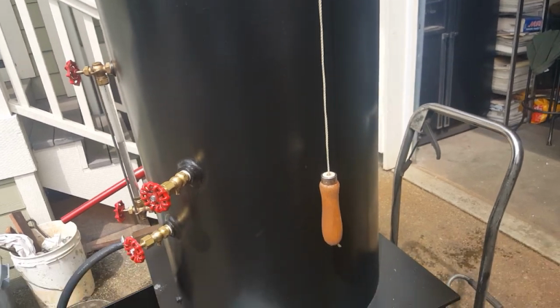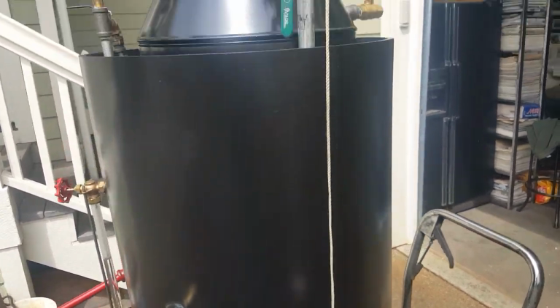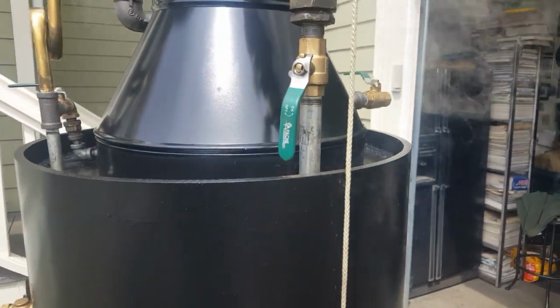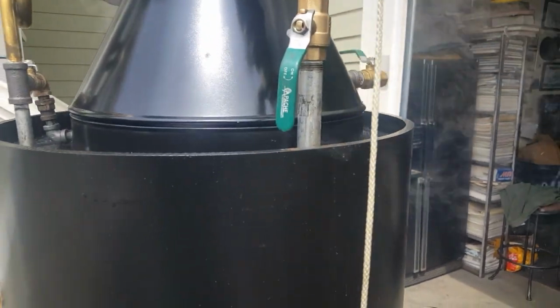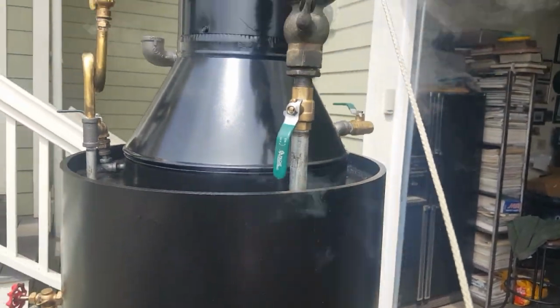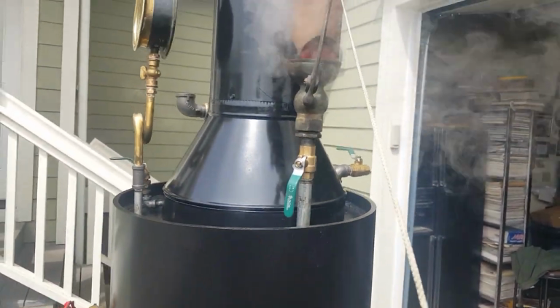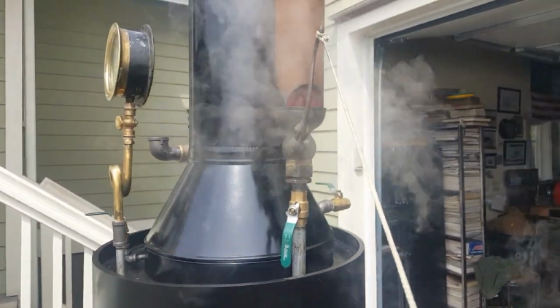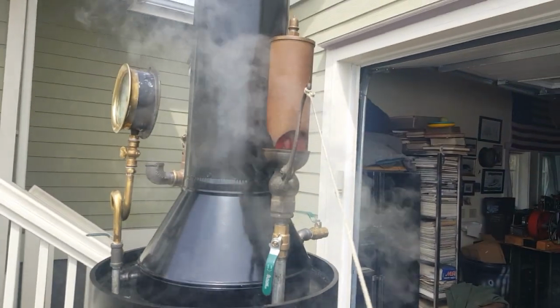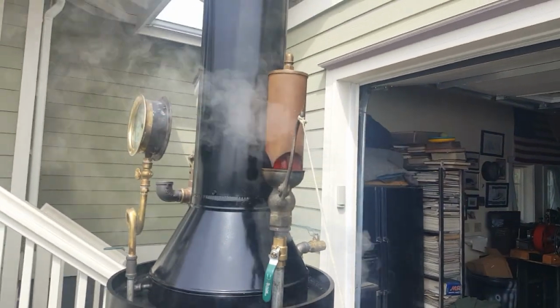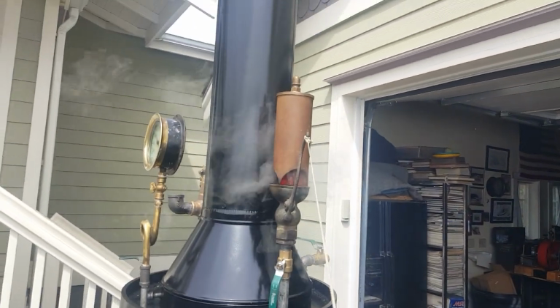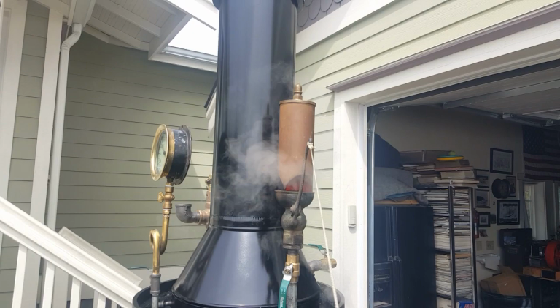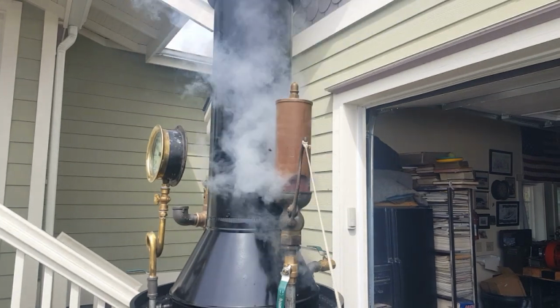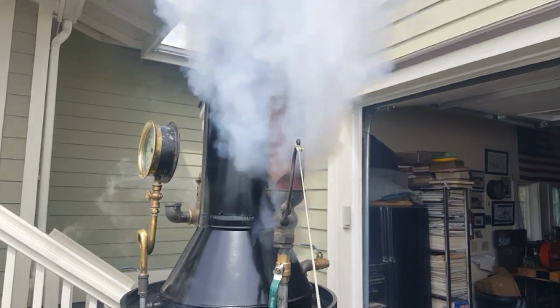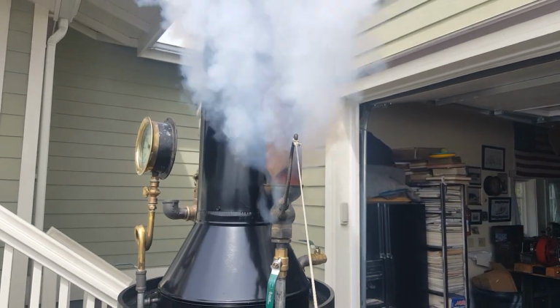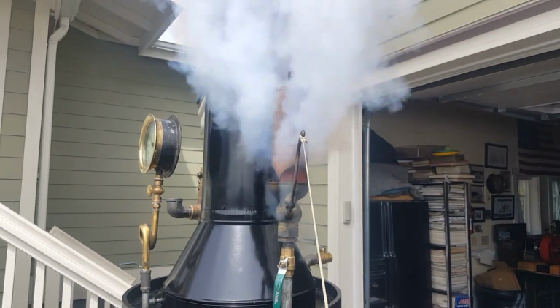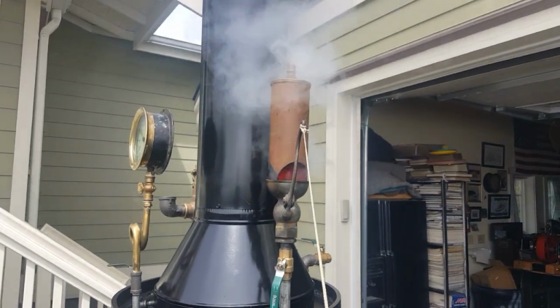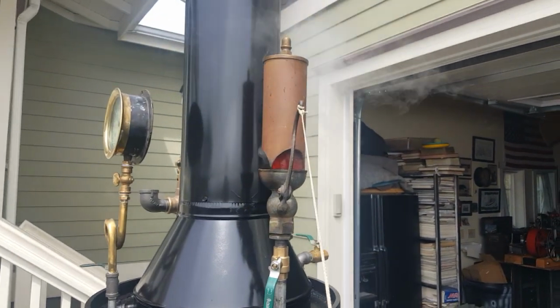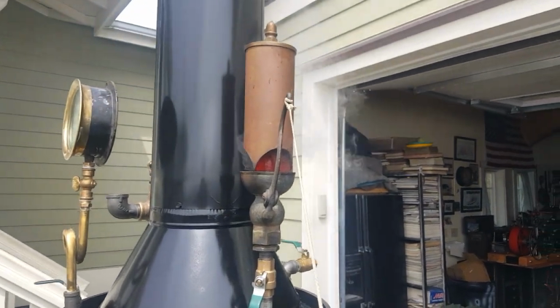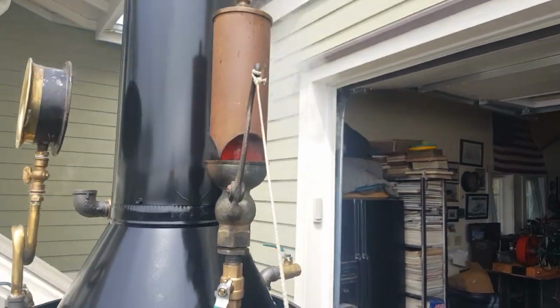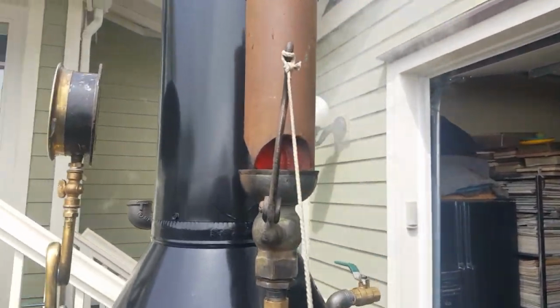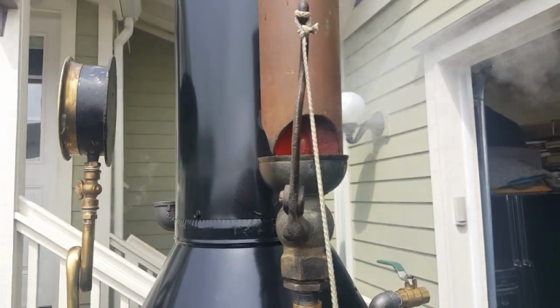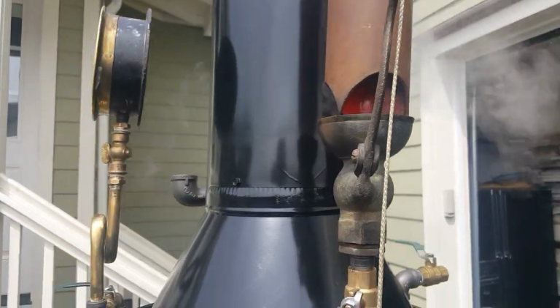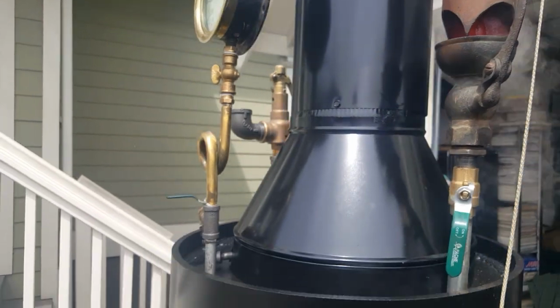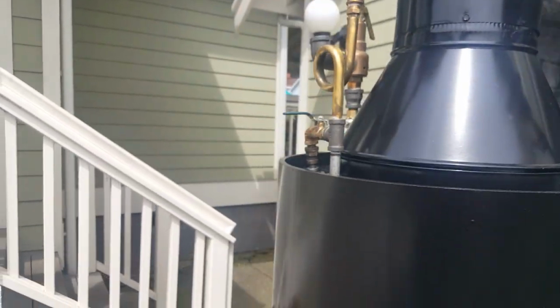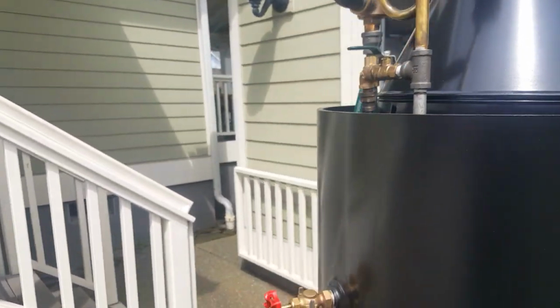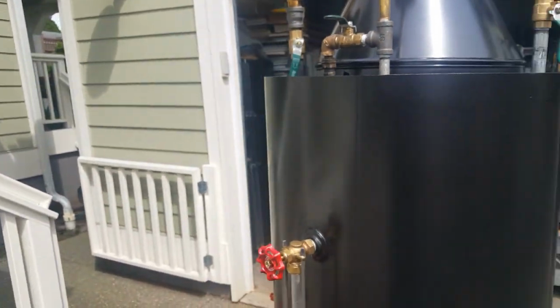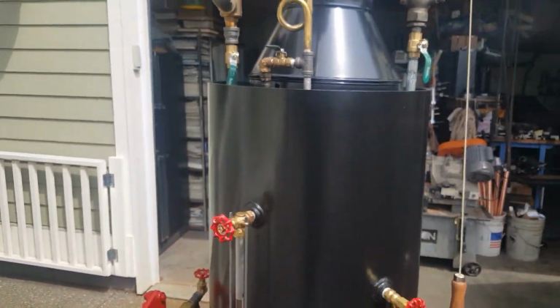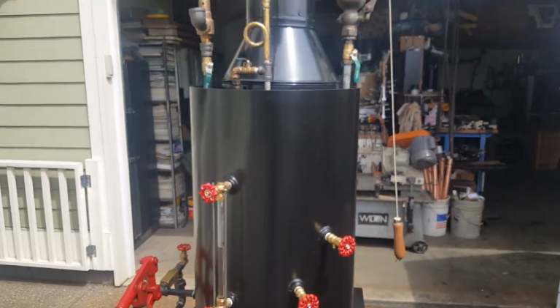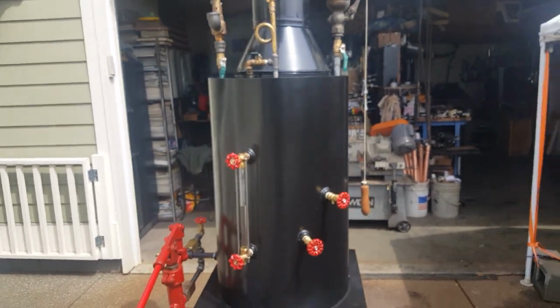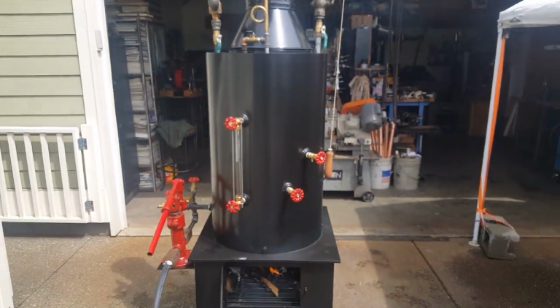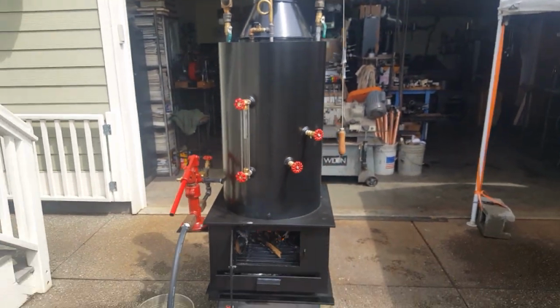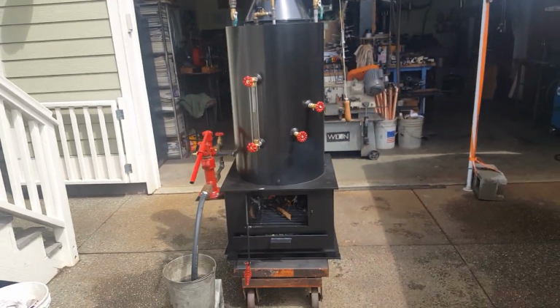And I'll blow the whistle, so turn down your volume. That thing is loud. It sounds a lot better in person than it does on this device, of course.